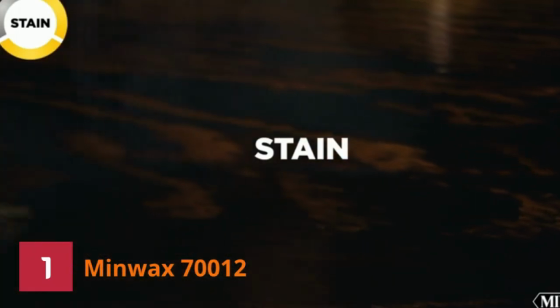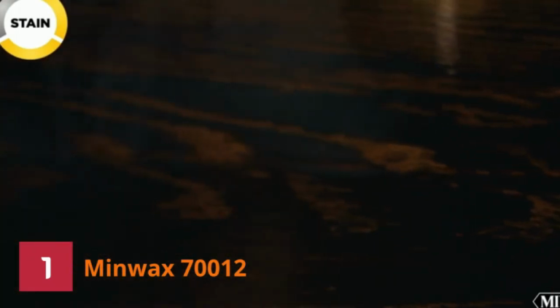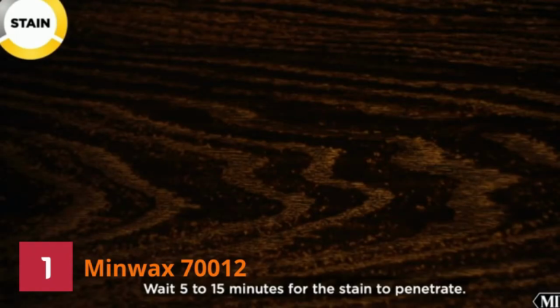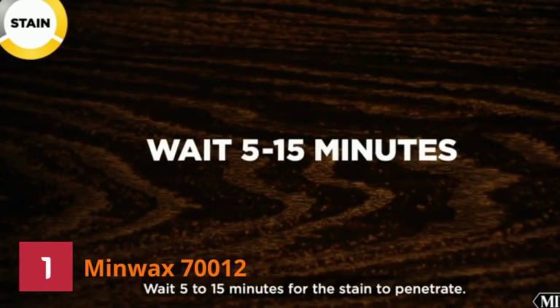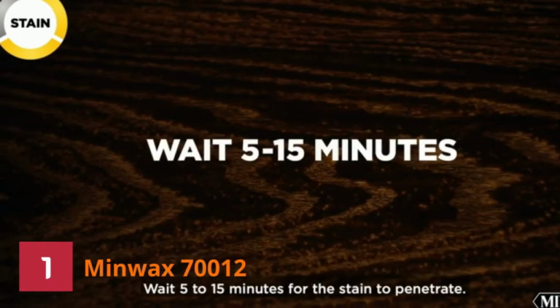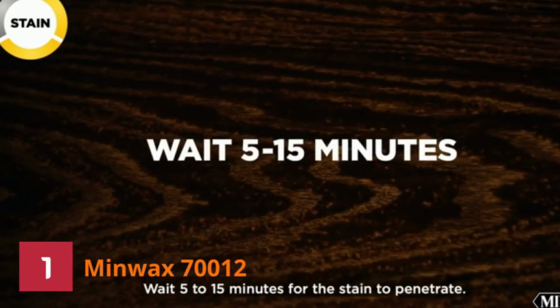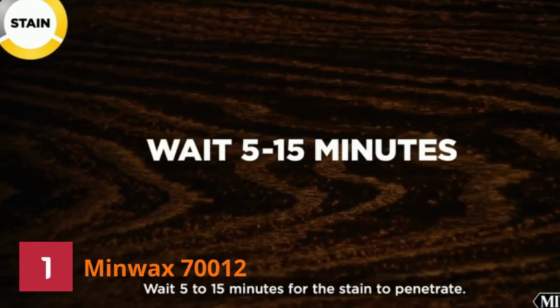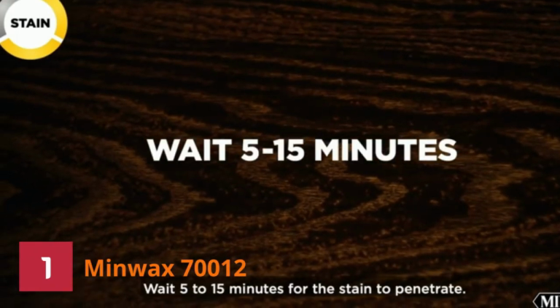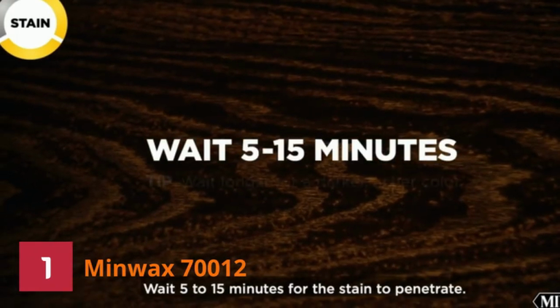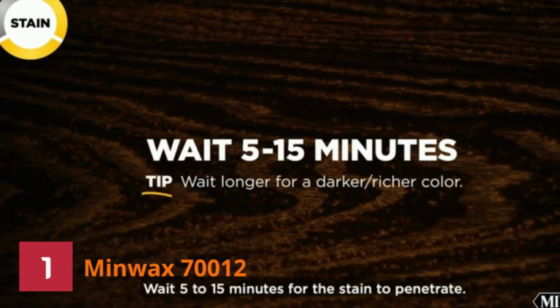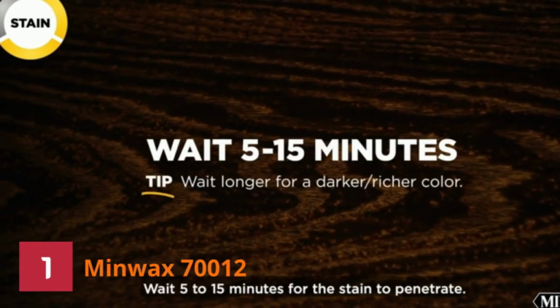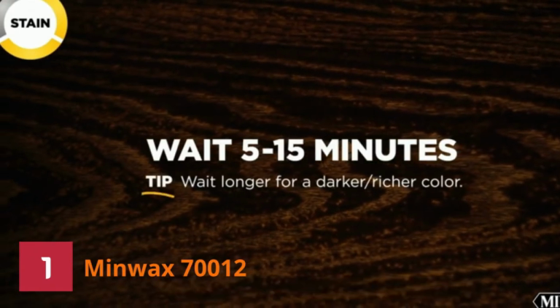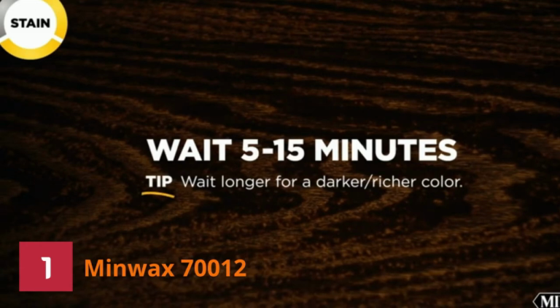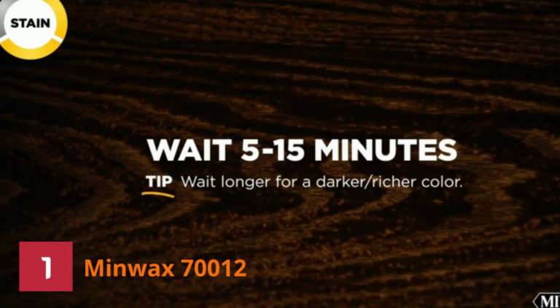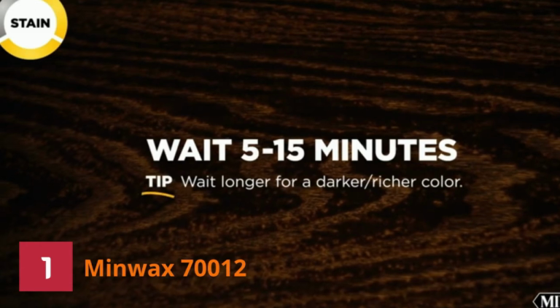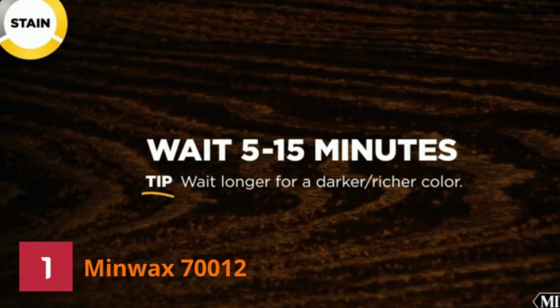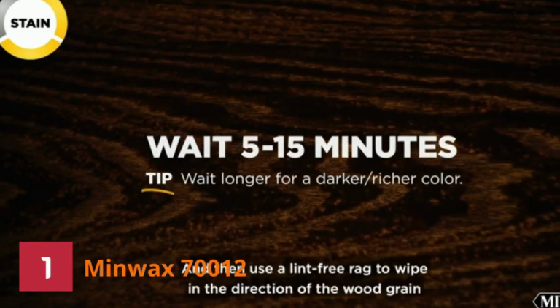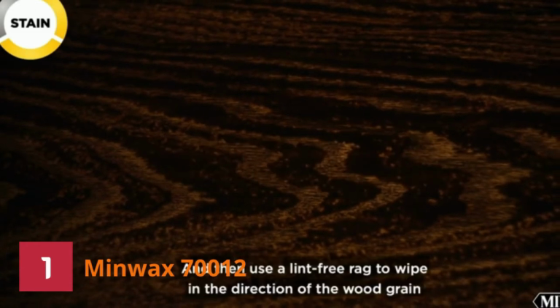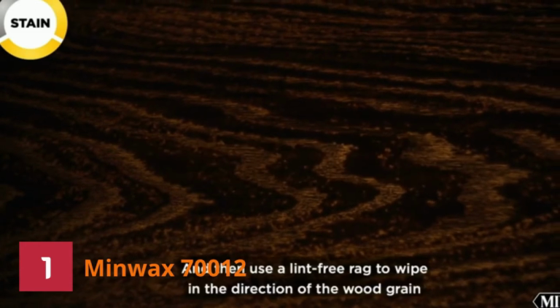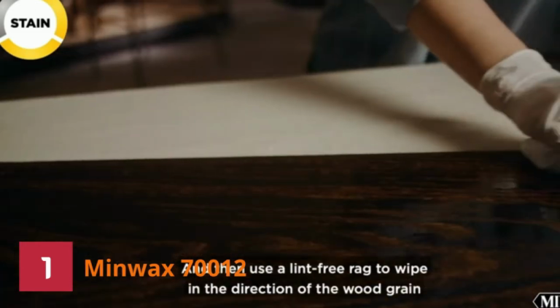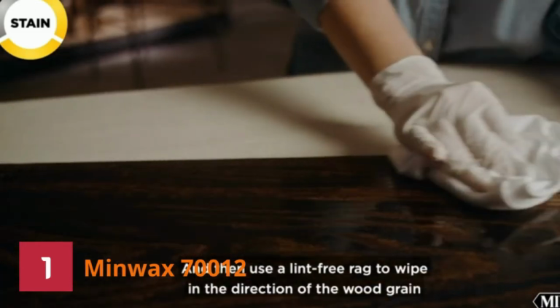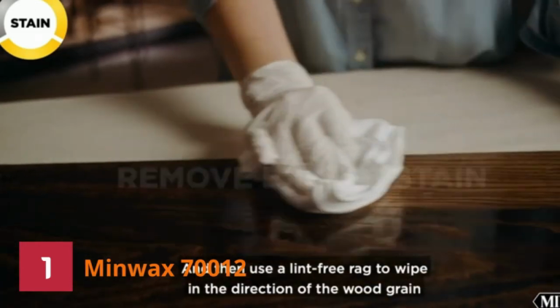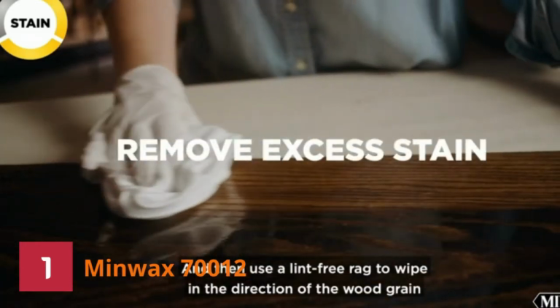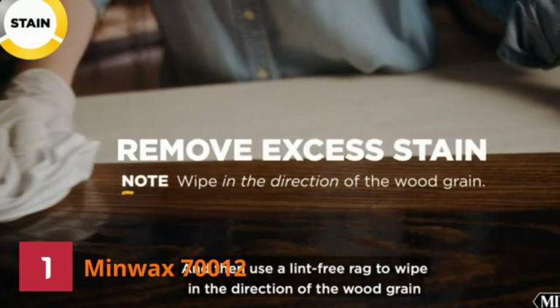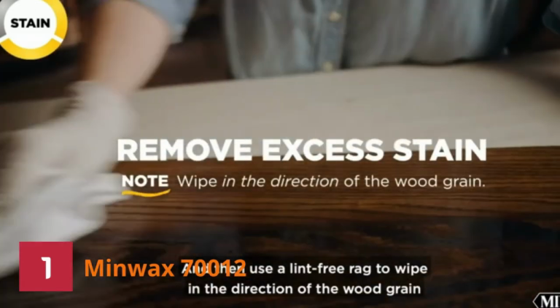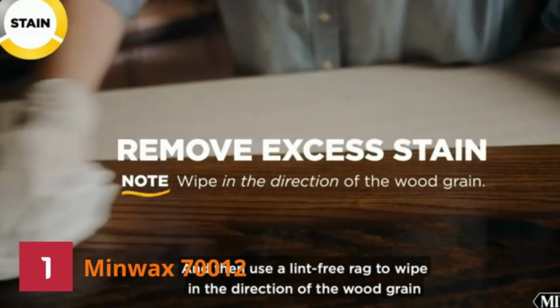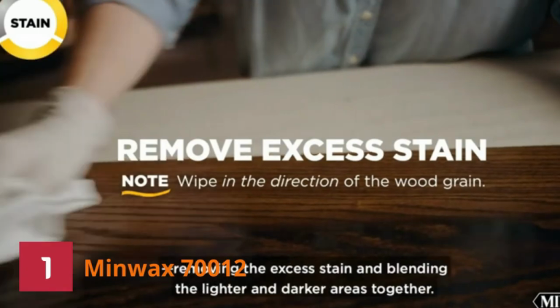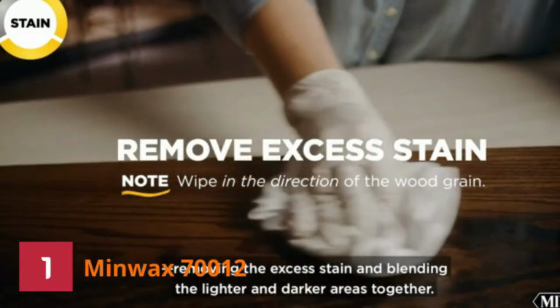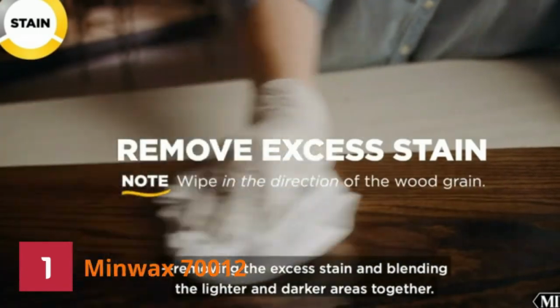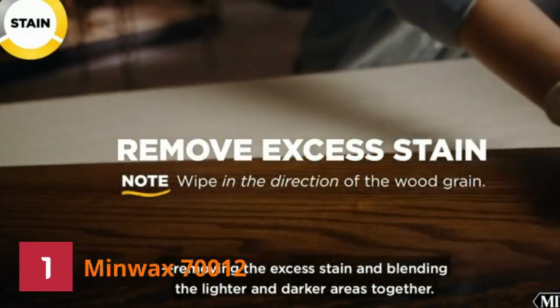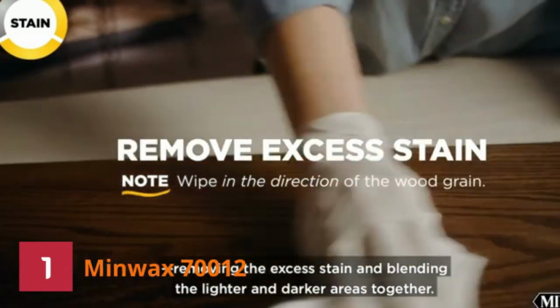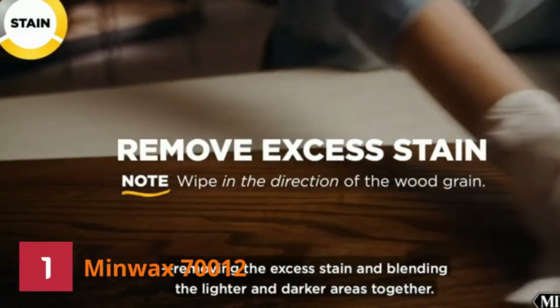It's ideal for most interior staining projects such as tabletop, coffee table, wood furniture, cabinets, bare walnut, etc. It dries out in record time so that you can focus on other things on your to-do list.